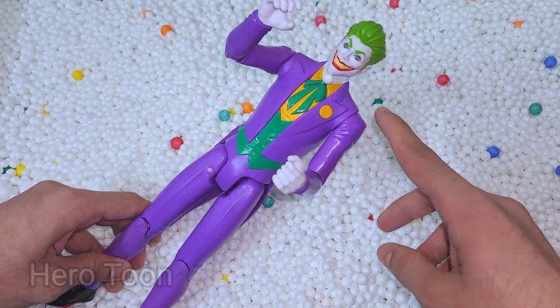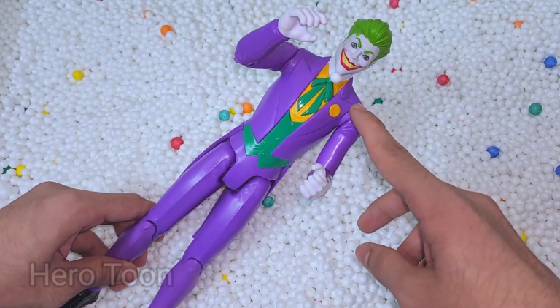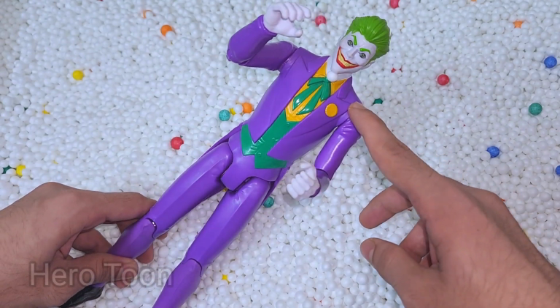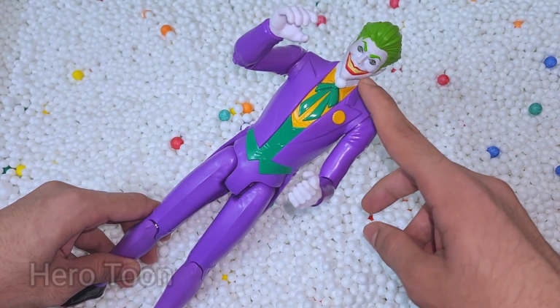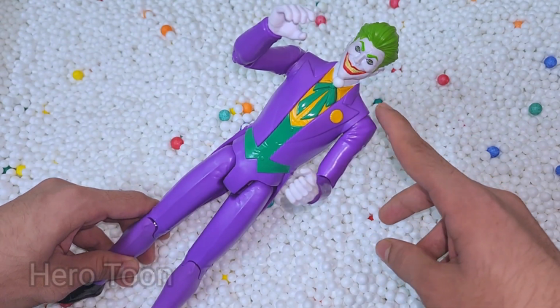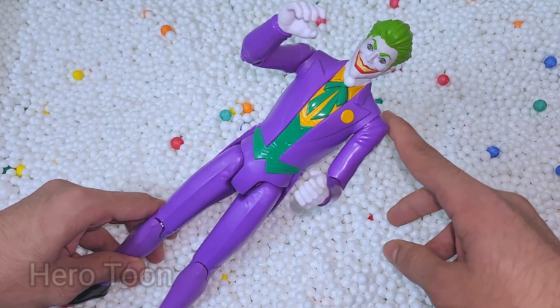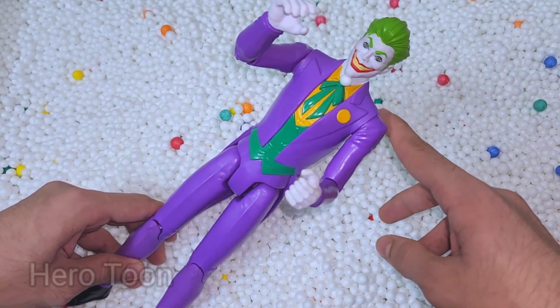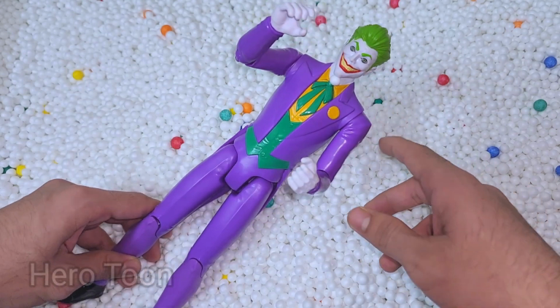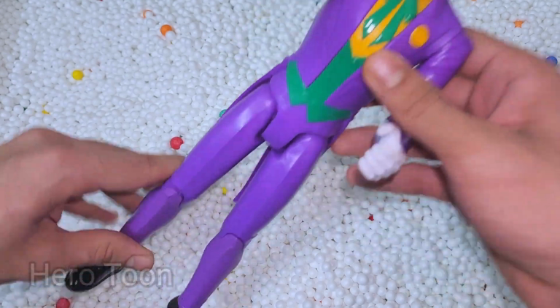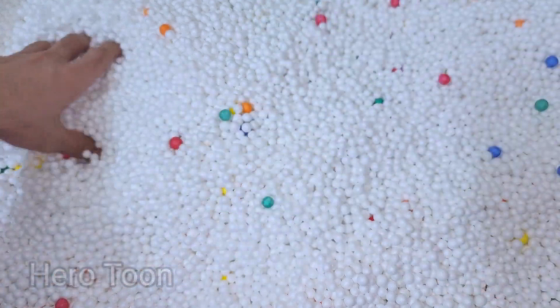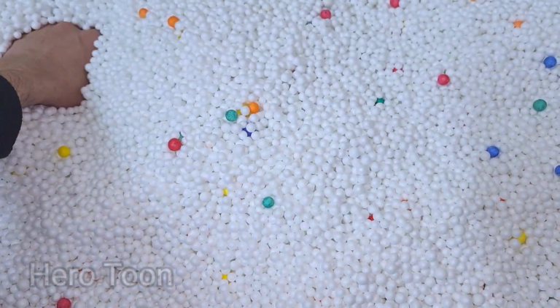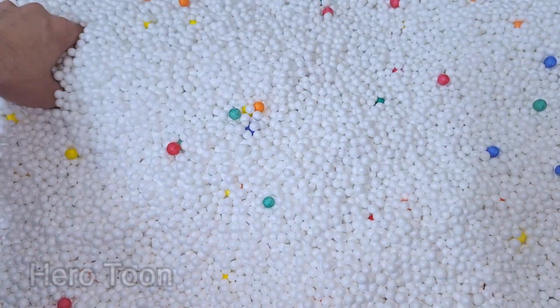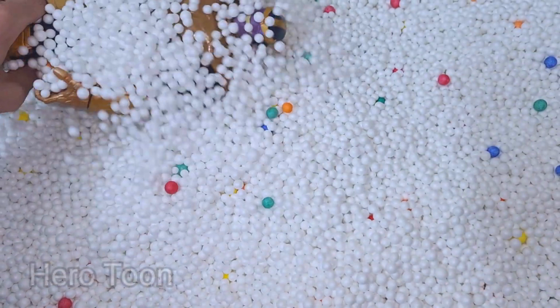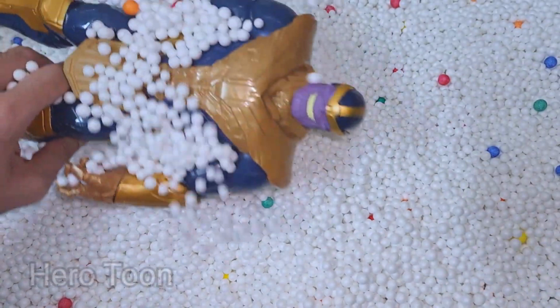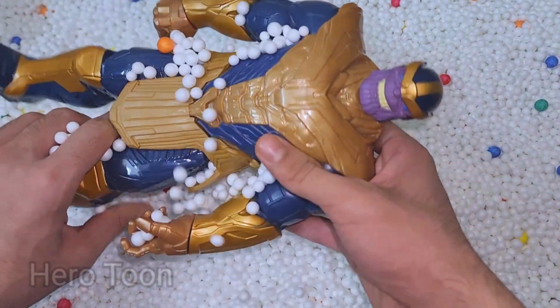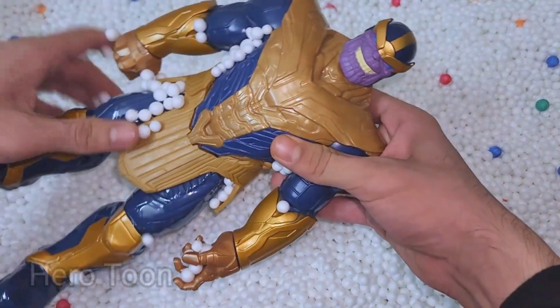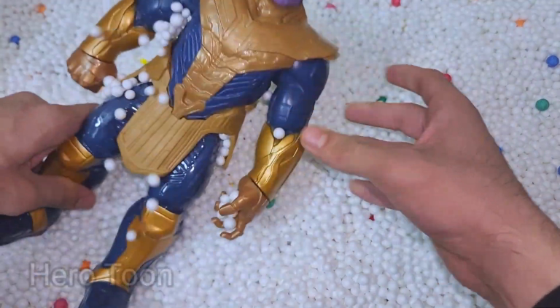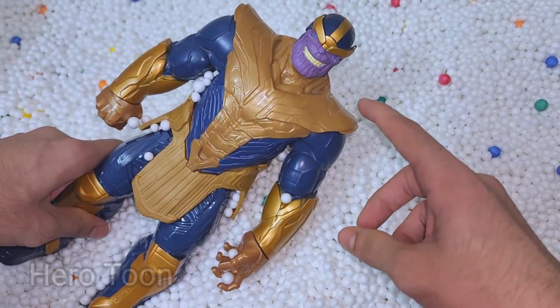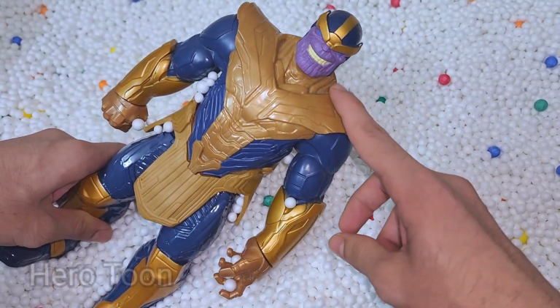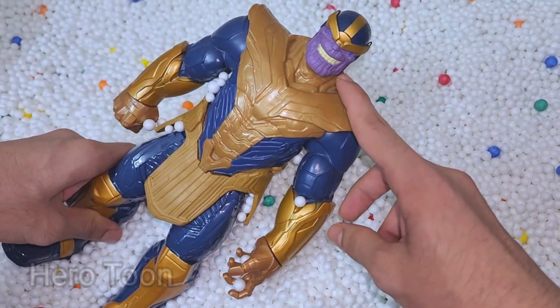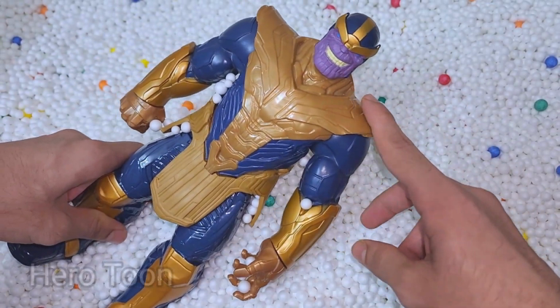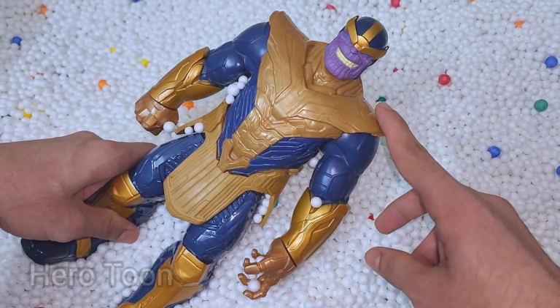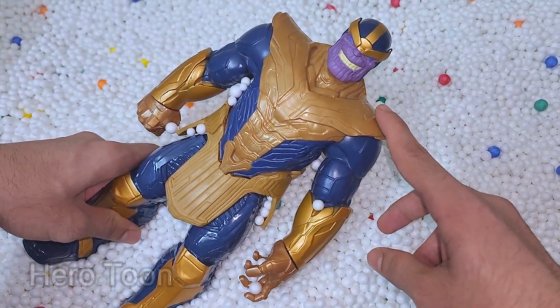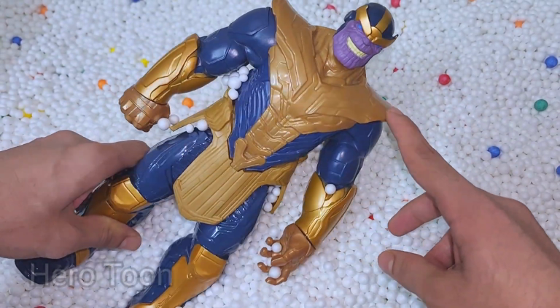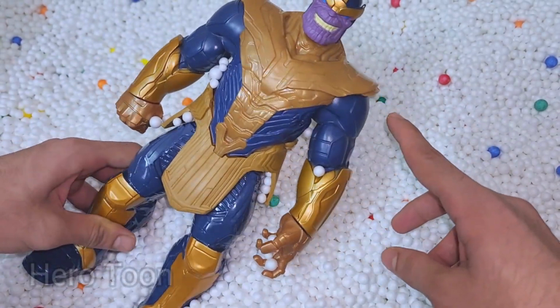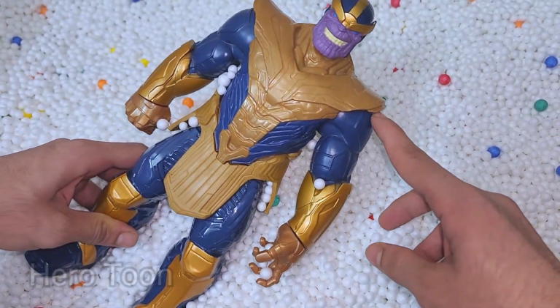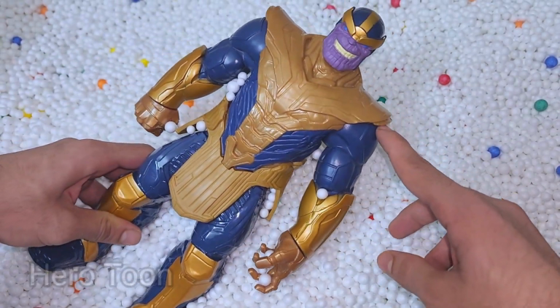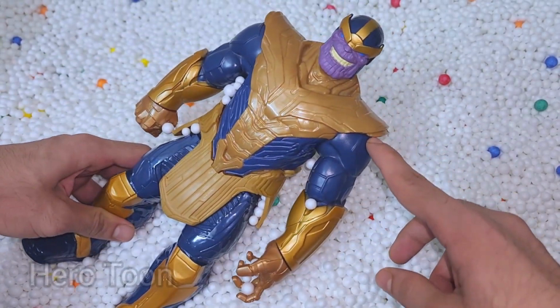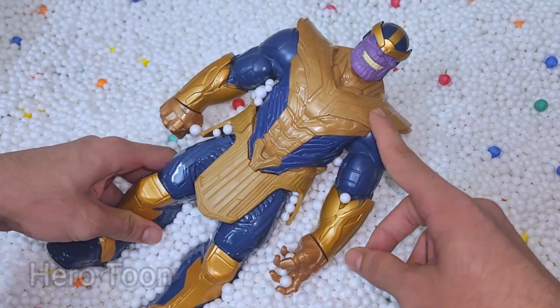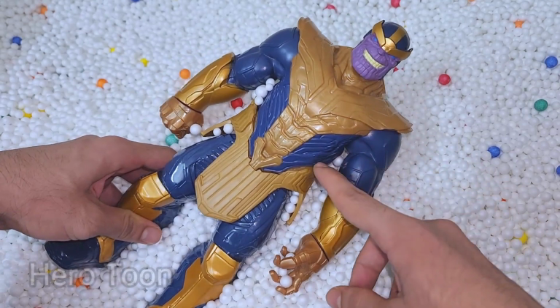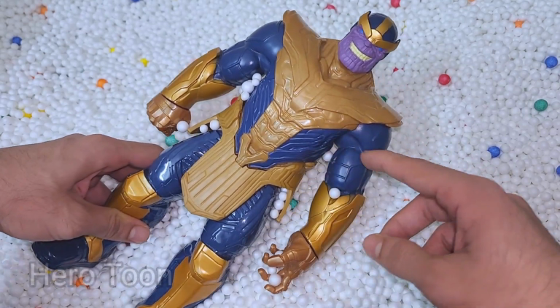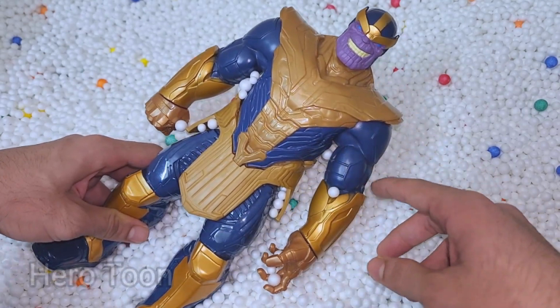Wow guys, very dangerous evil smile — very scary. Let's find something inside here. Oh, this is also very scary smiling villain. This is very dangerous infinity stones collector — Thanos!